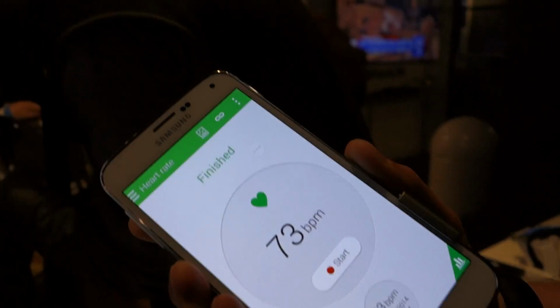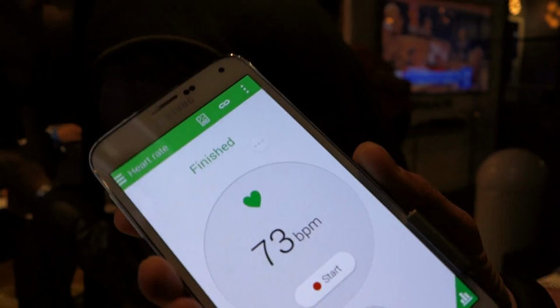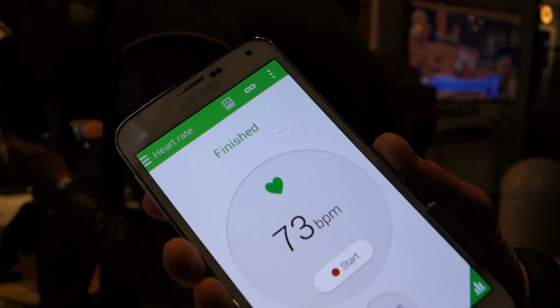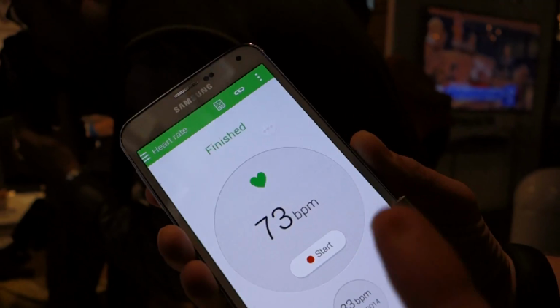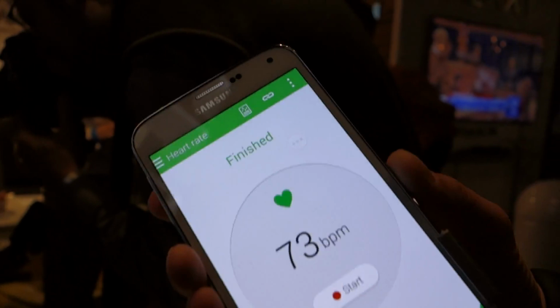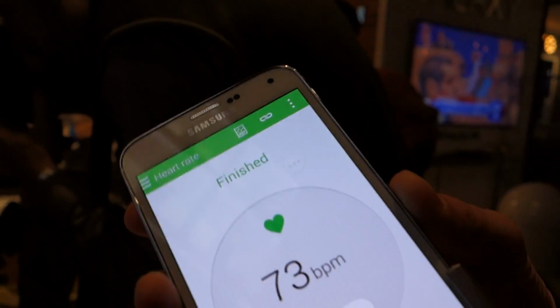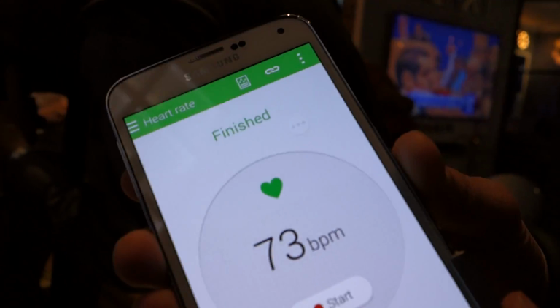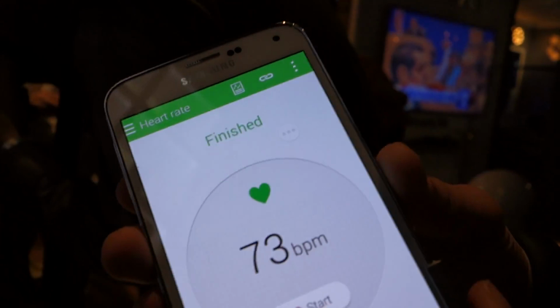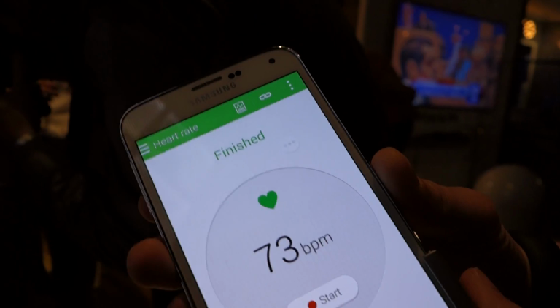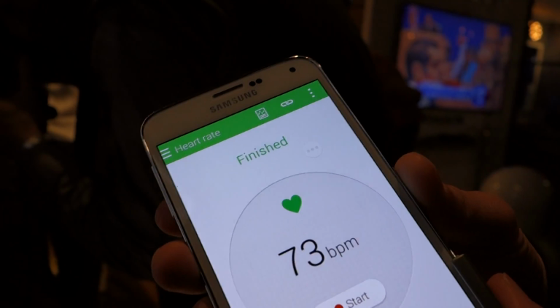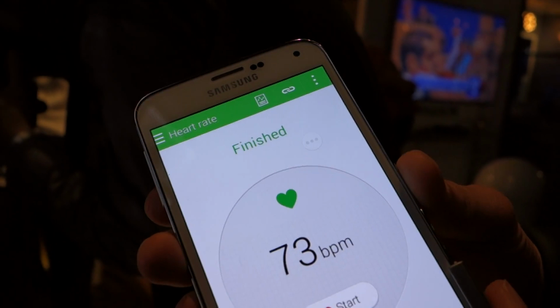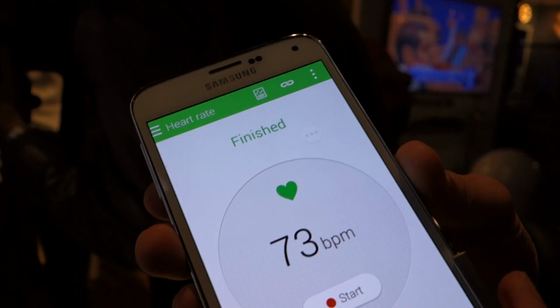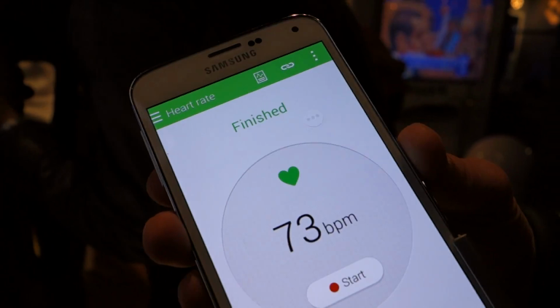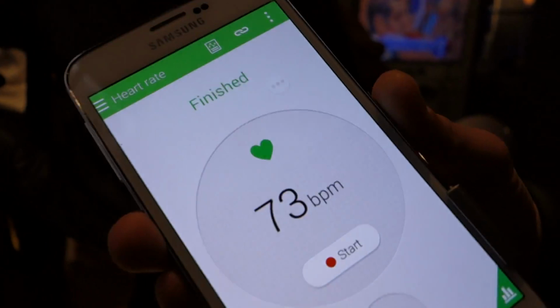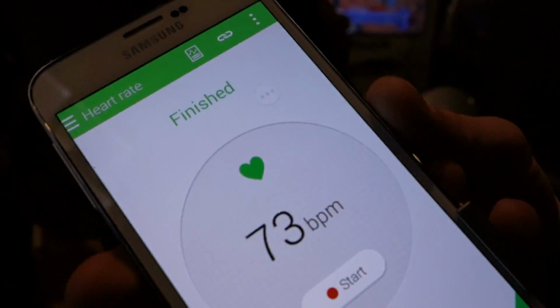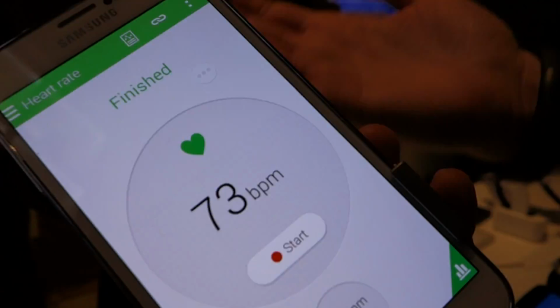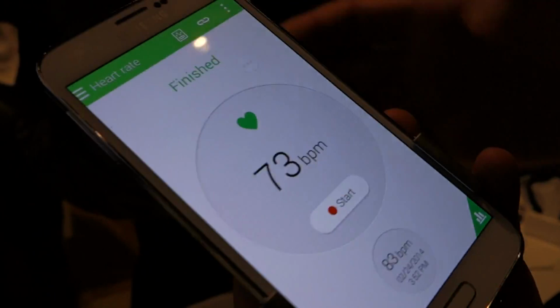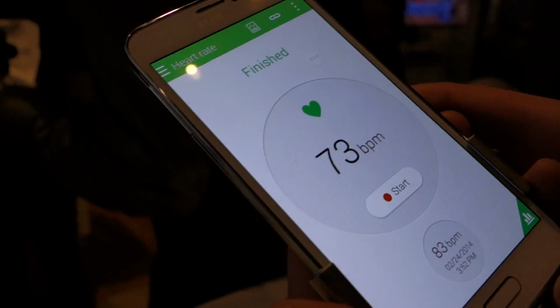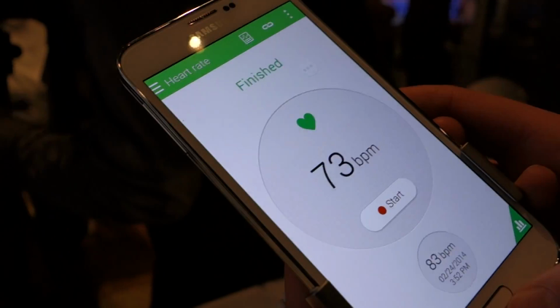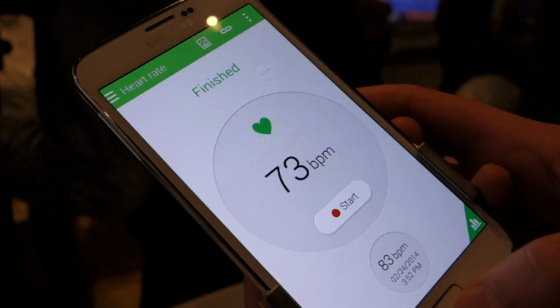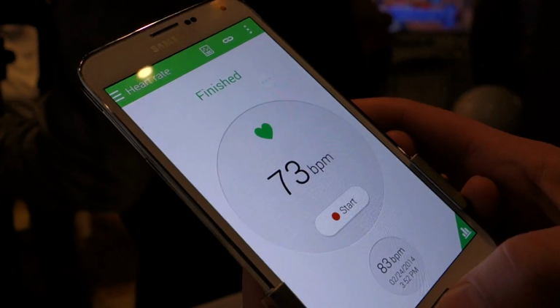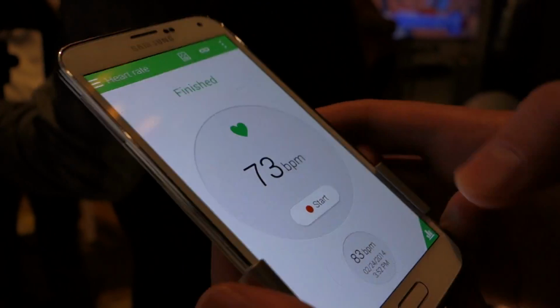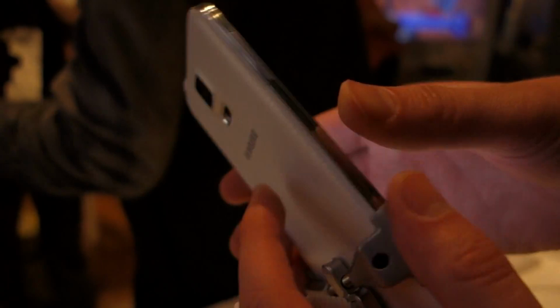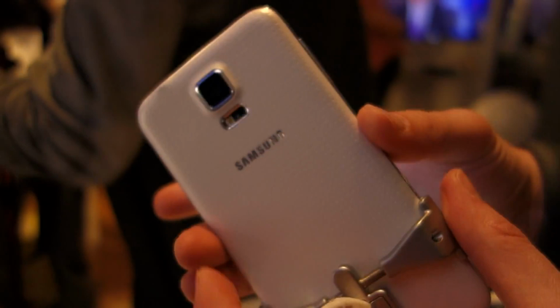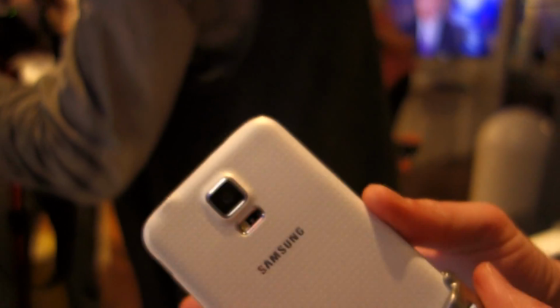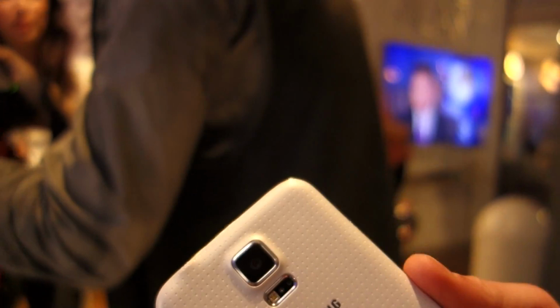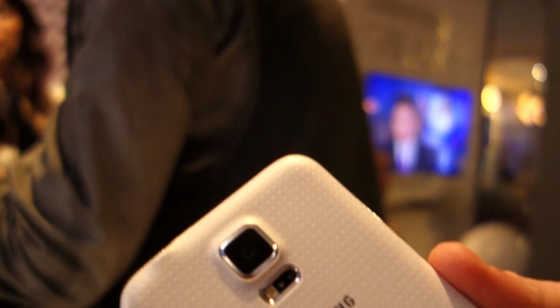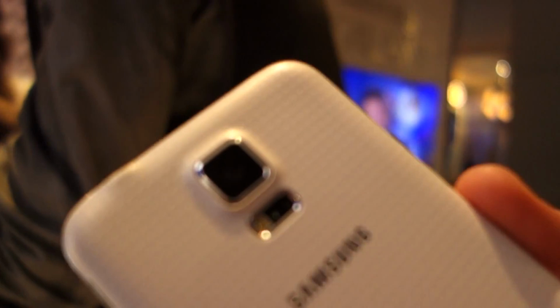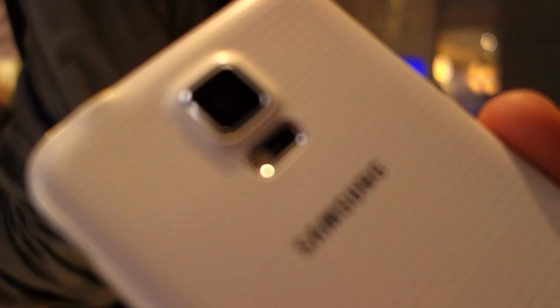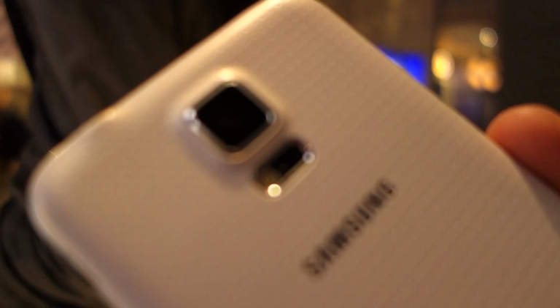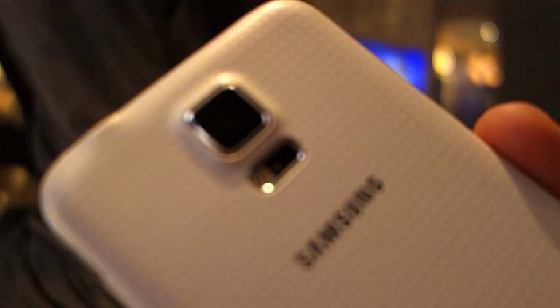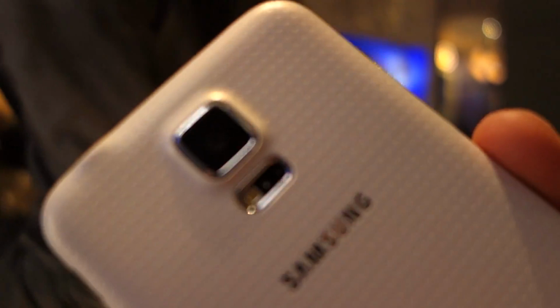There you go. There's my heart rate apparently according to the Galaxy S5. That's how that works, built in there. I think this is the first phone to ever have that built in, which is kind of cool.